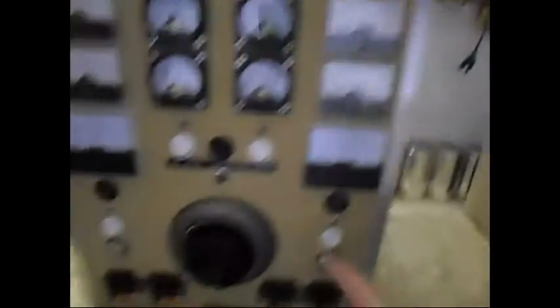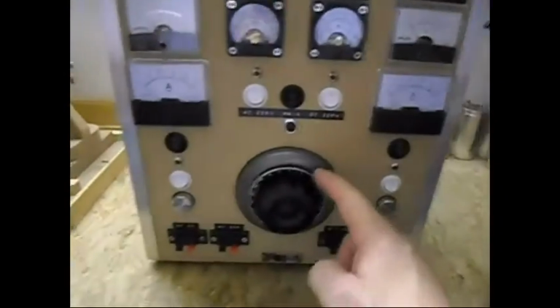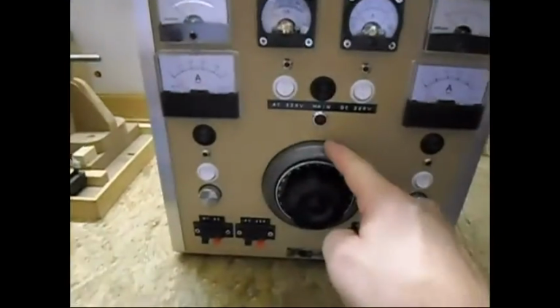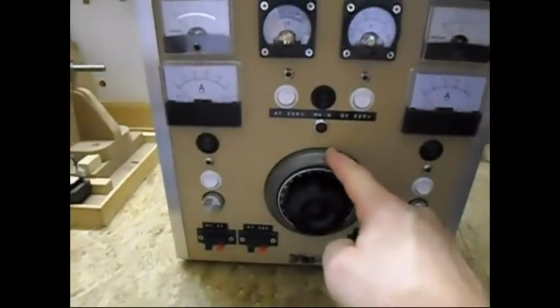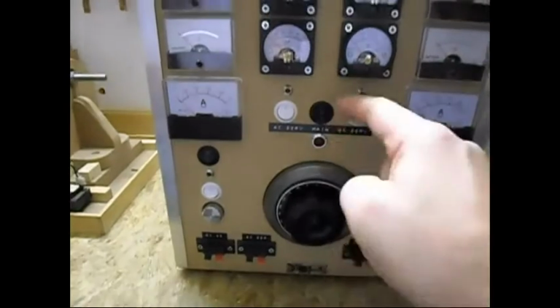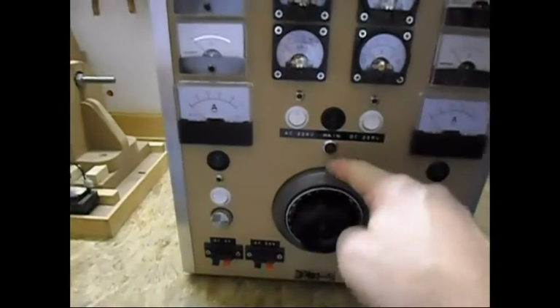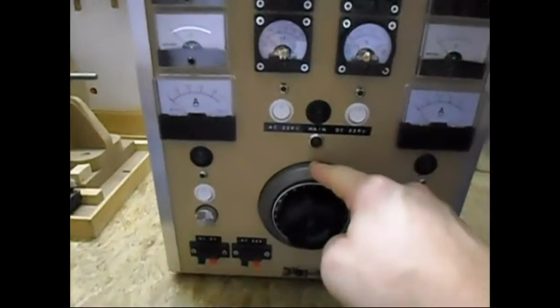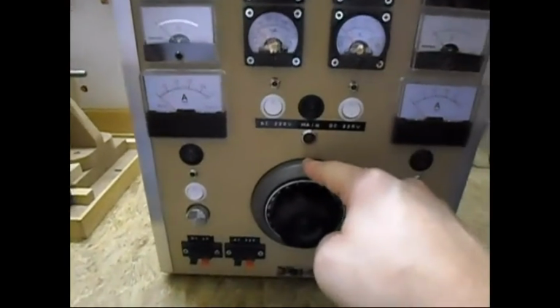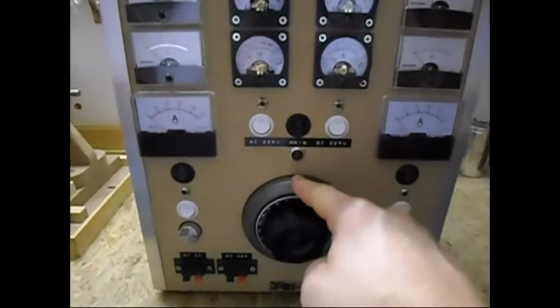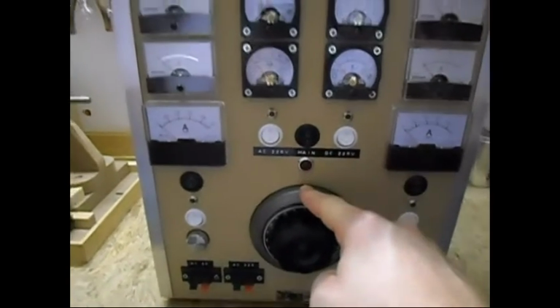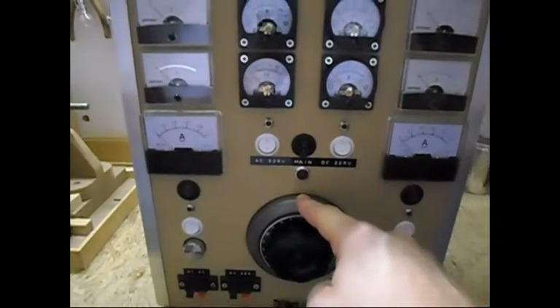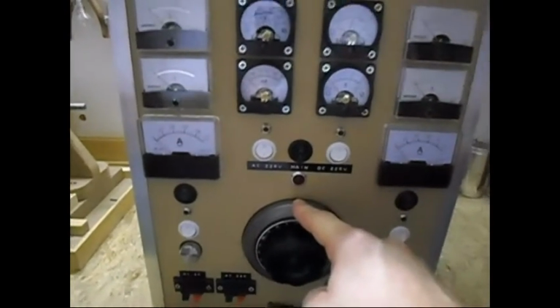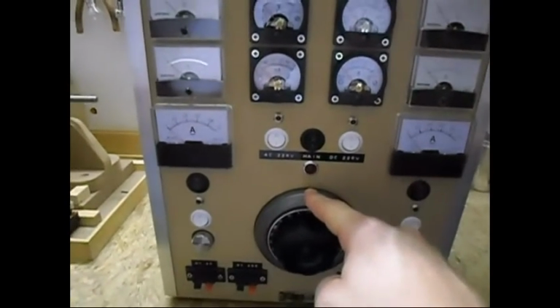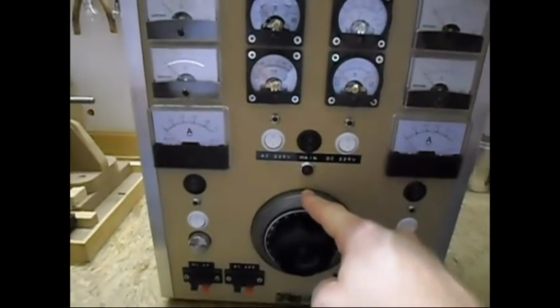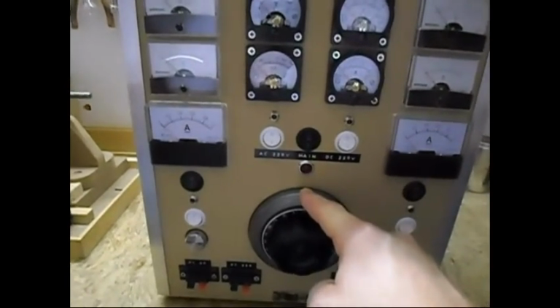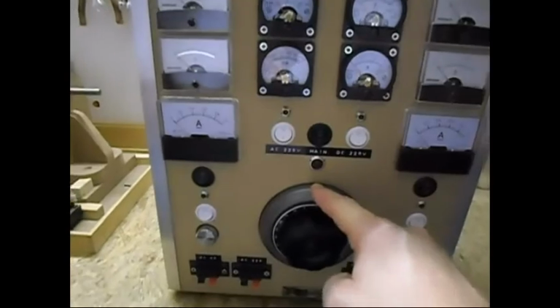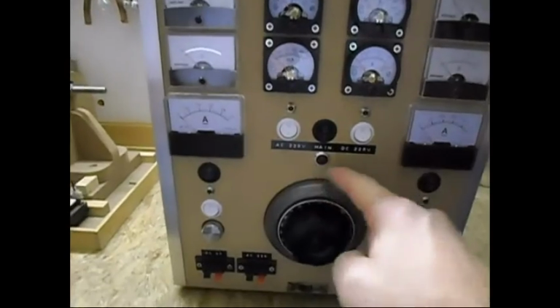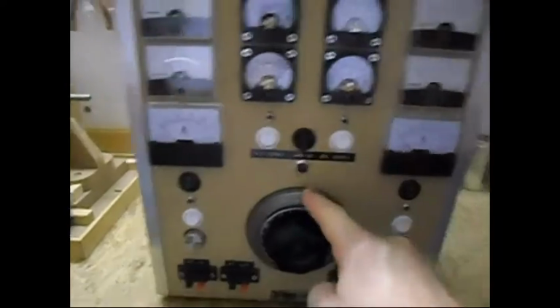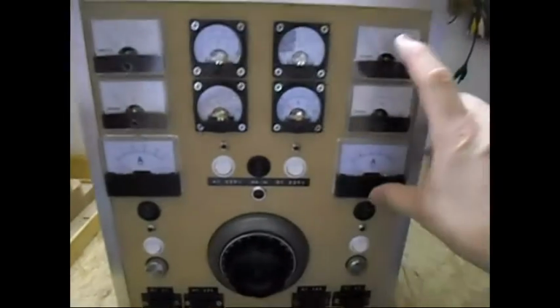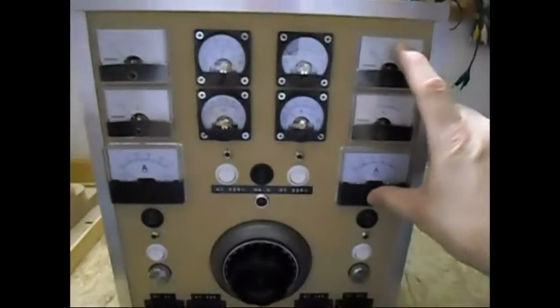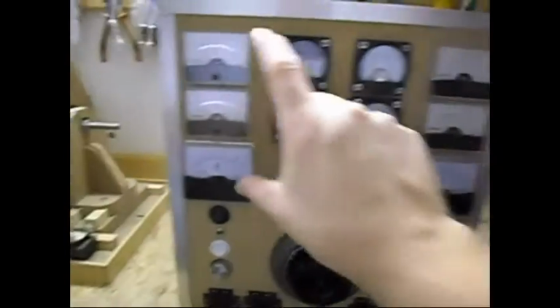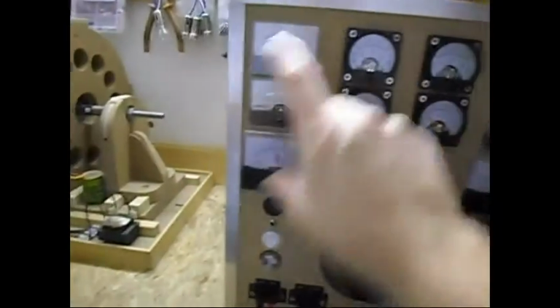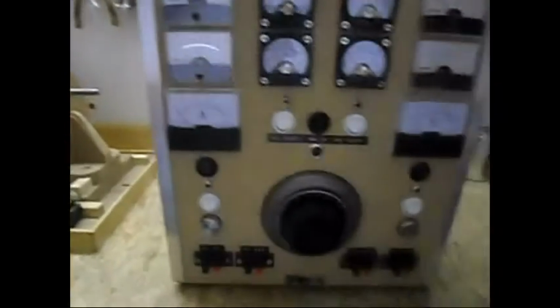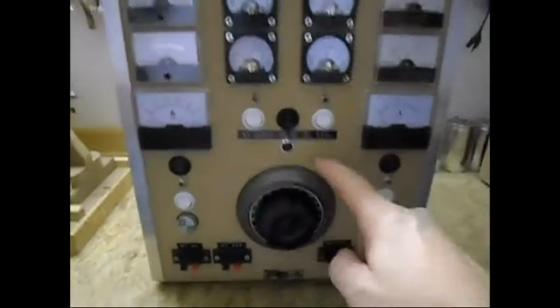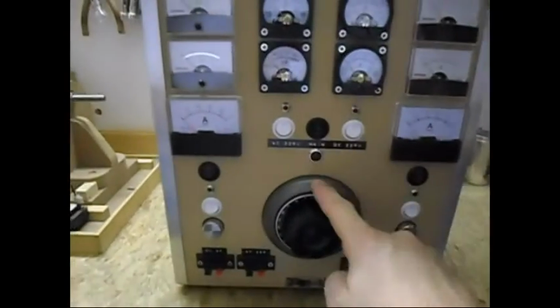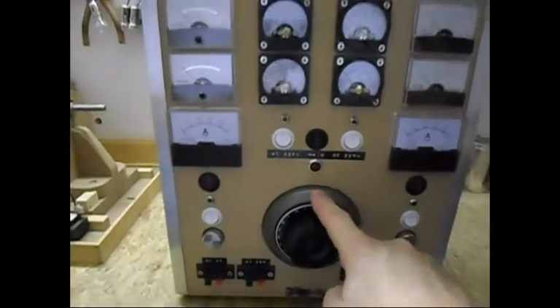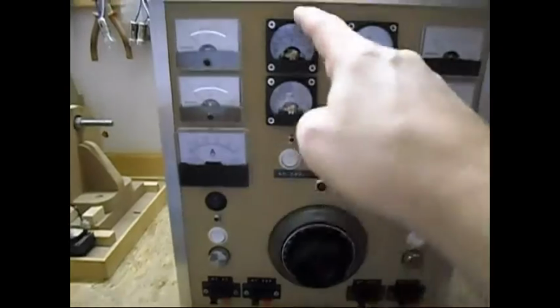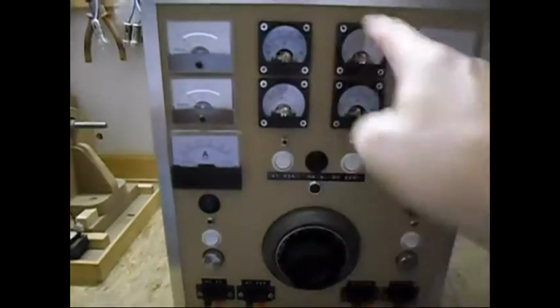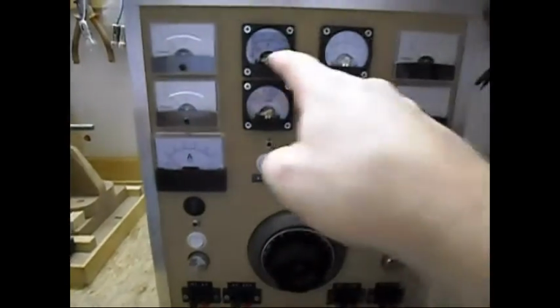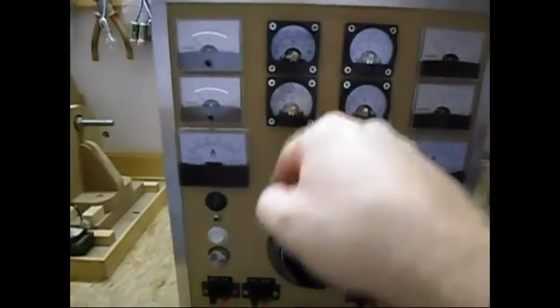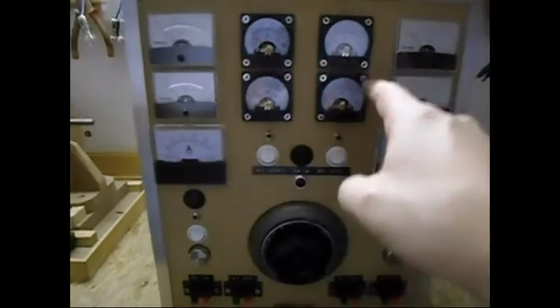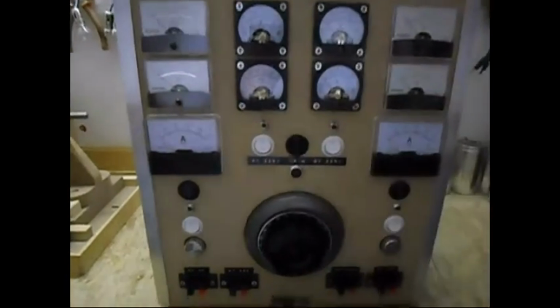And here I have a Variac, a step-down transformer to step down my mains — which is 230 volts — to 24 volts for the low DC side. And of course the Variac for the high AC and high DC.